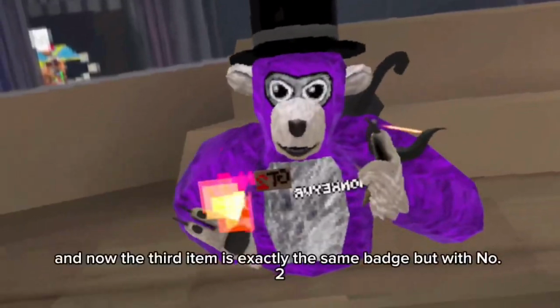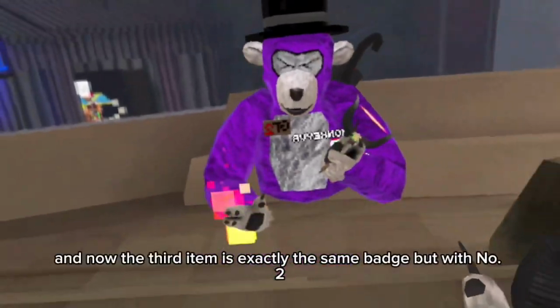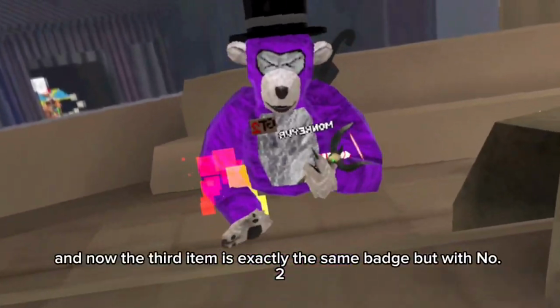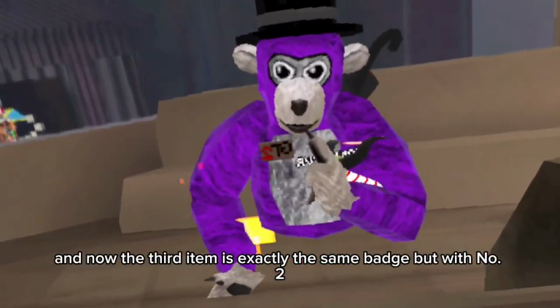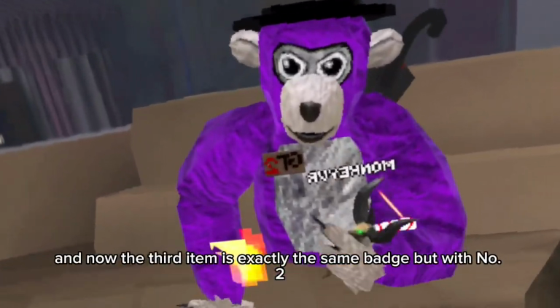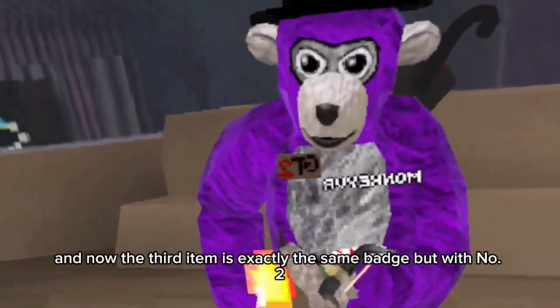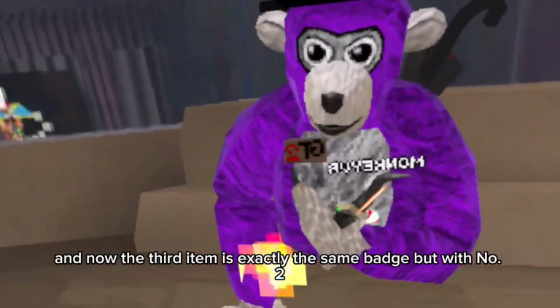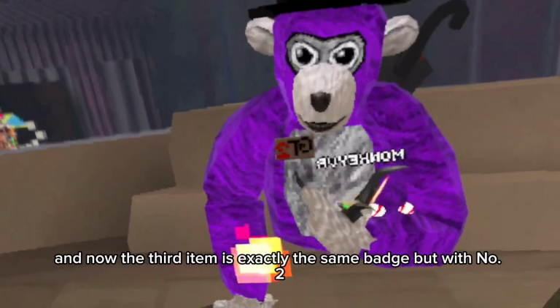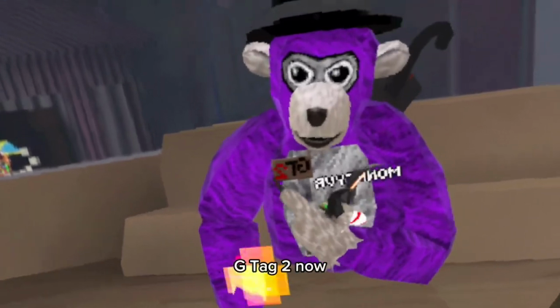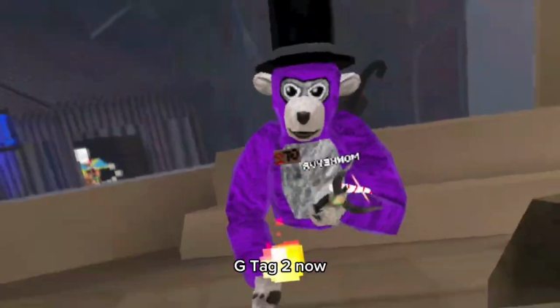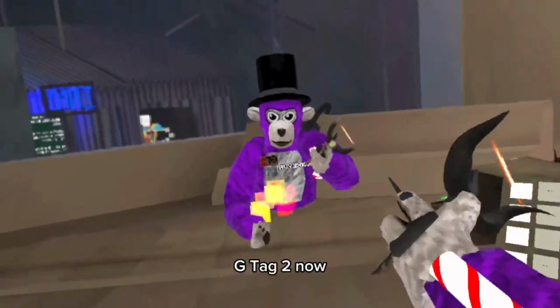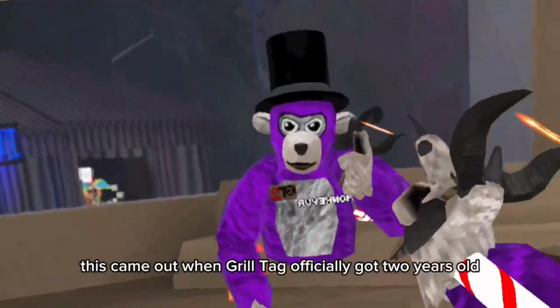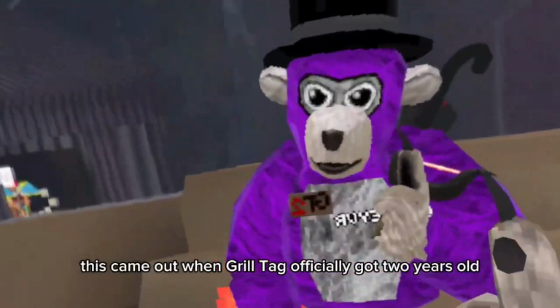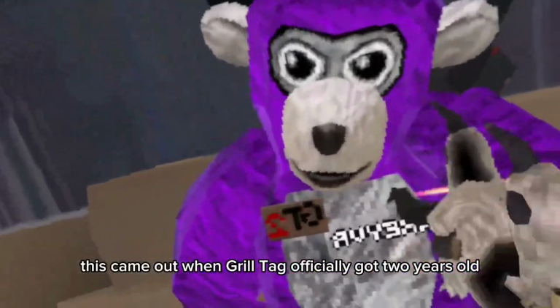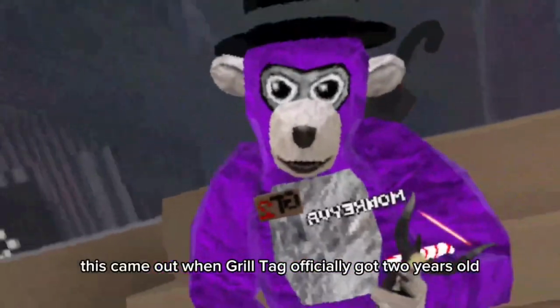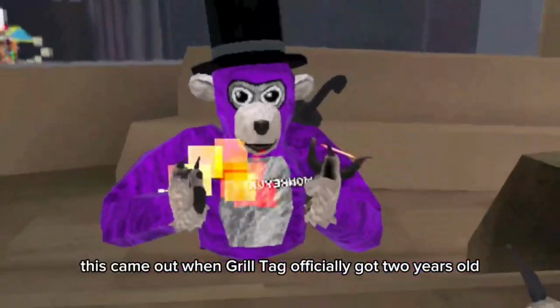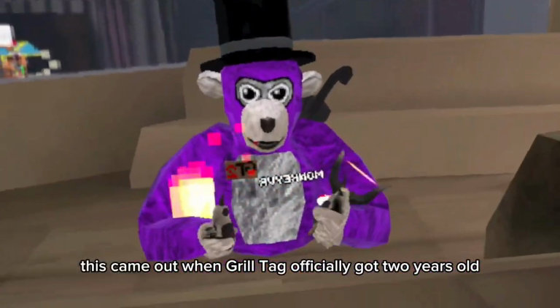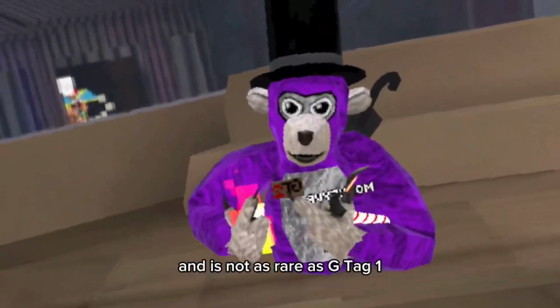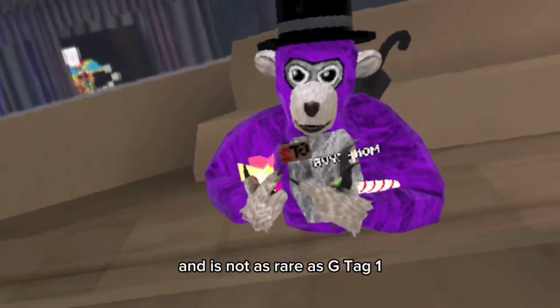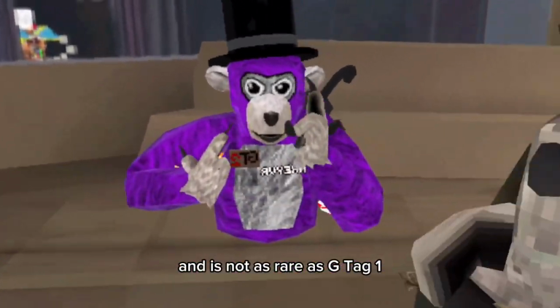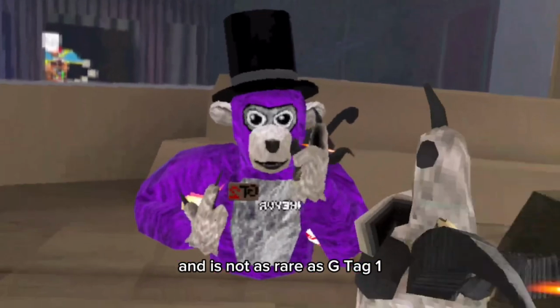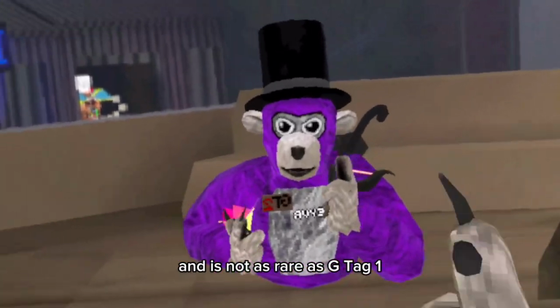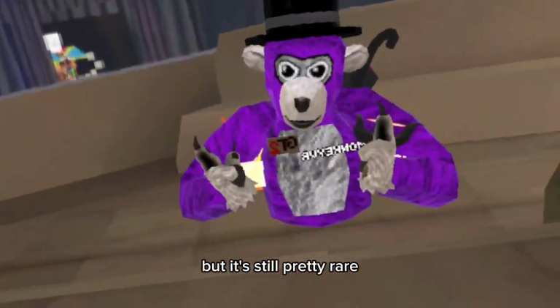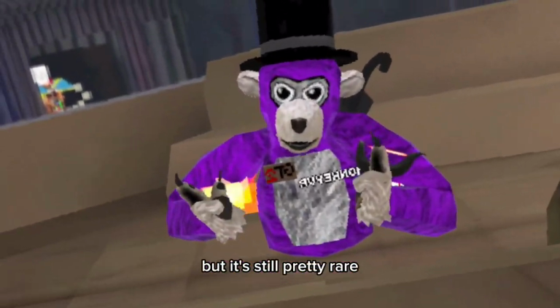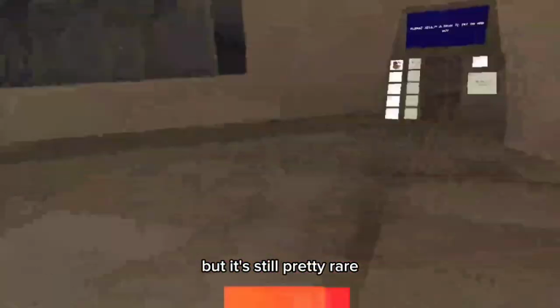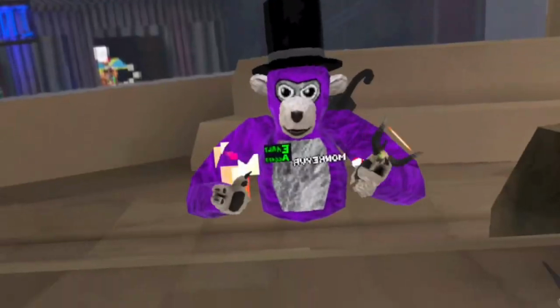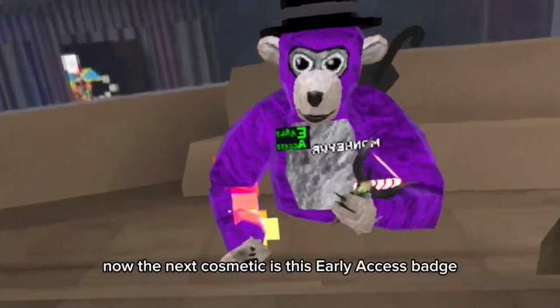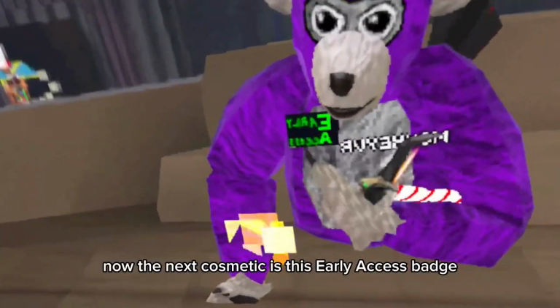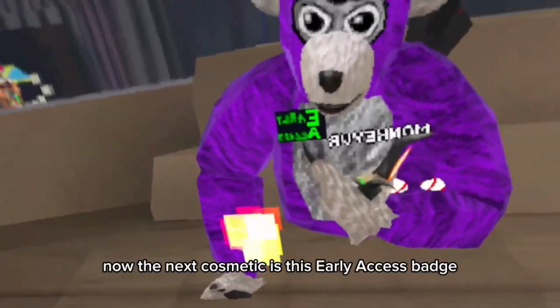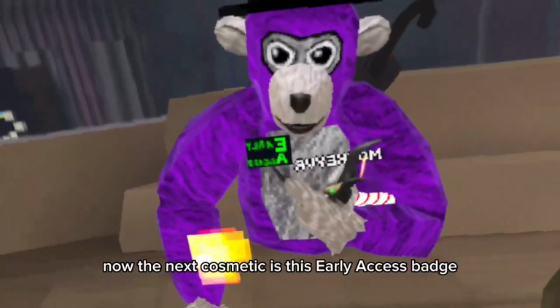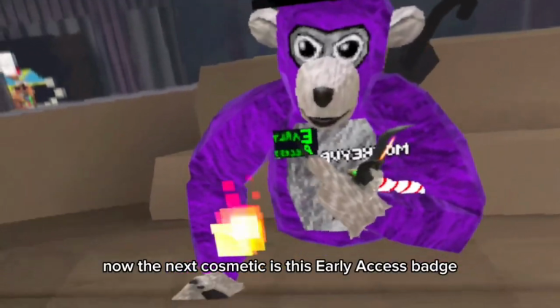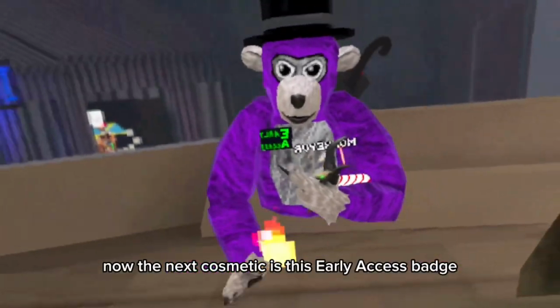The third item is exactly the same badge but with the number 2 — Gtag 2. This came out when Gorilla Tag officially turned two years old. It's not as rare as the Gtag 1, but it's still pretty rare. The next cosmetic is the early access badge.